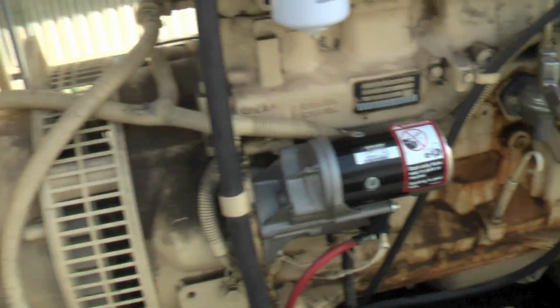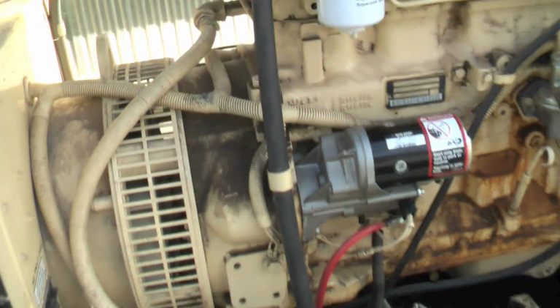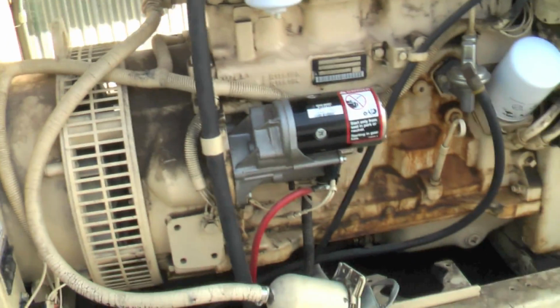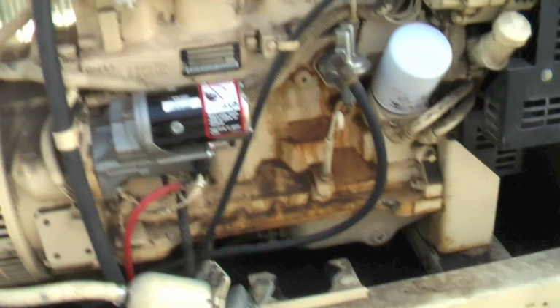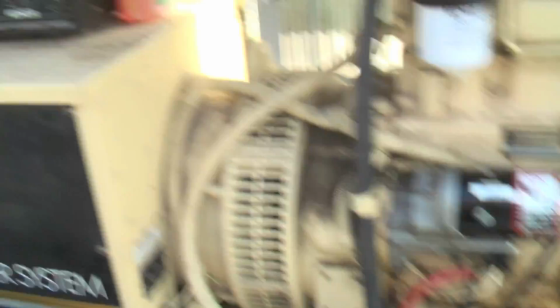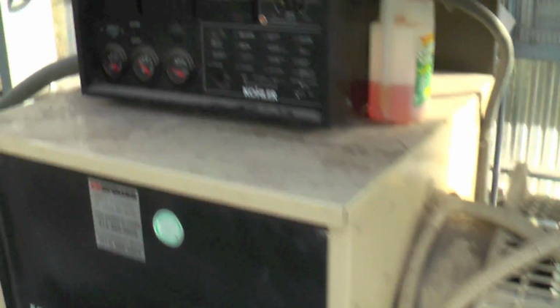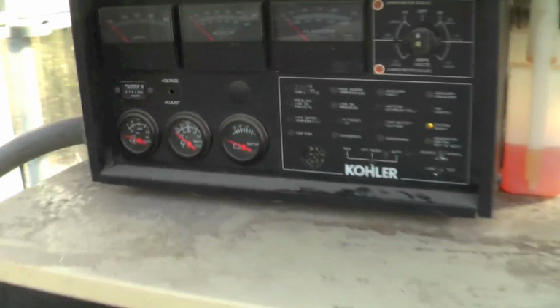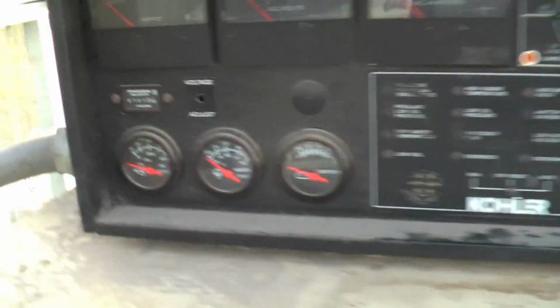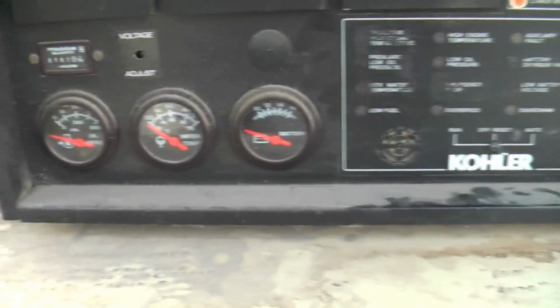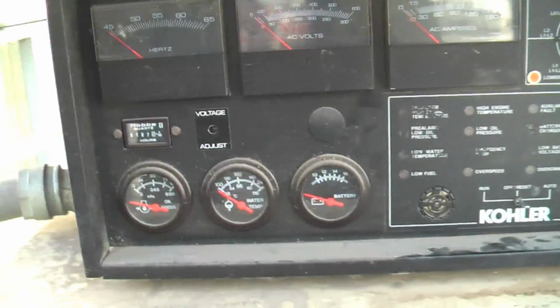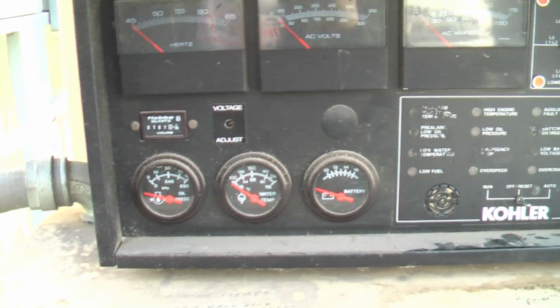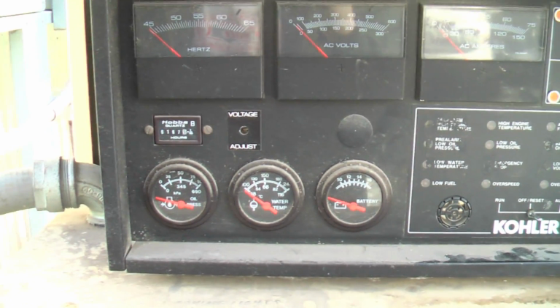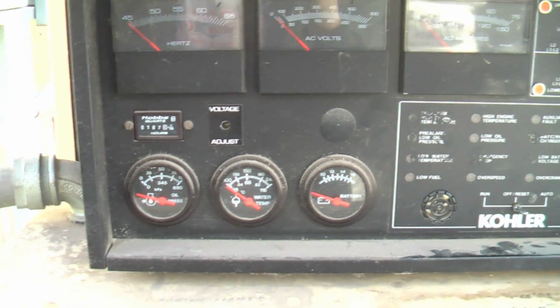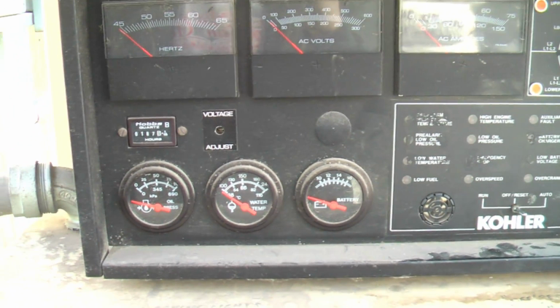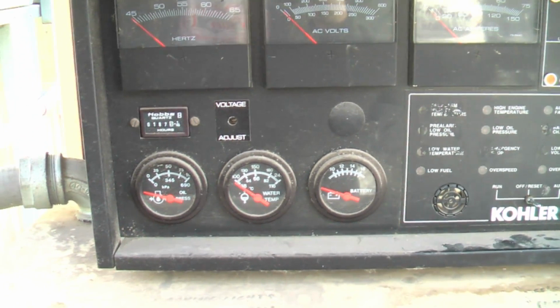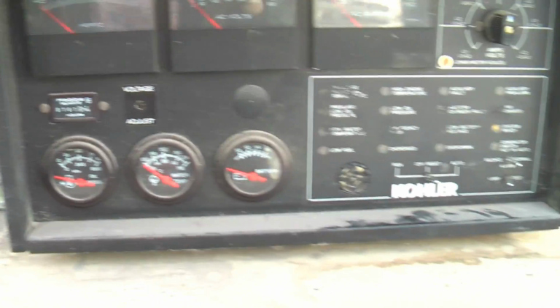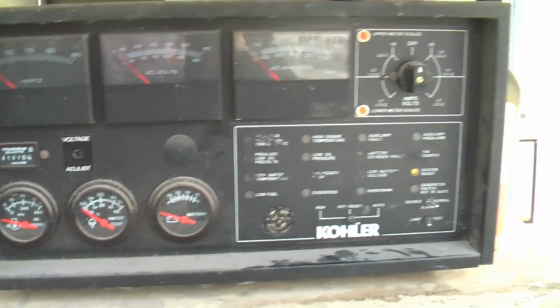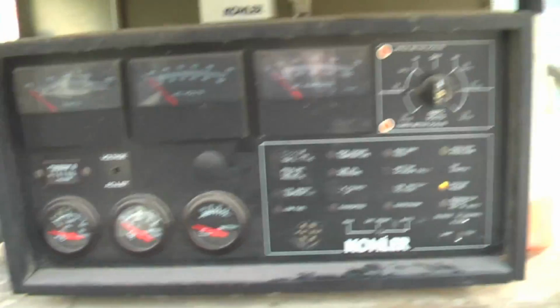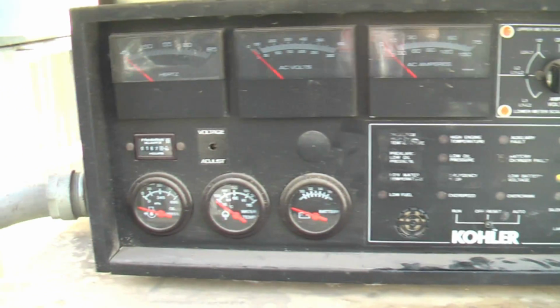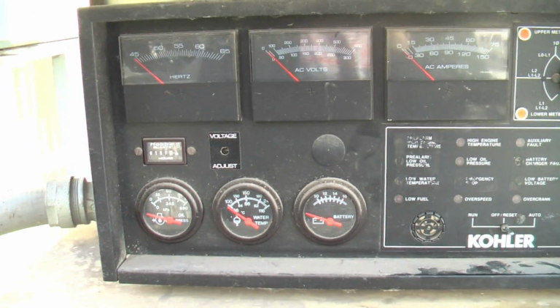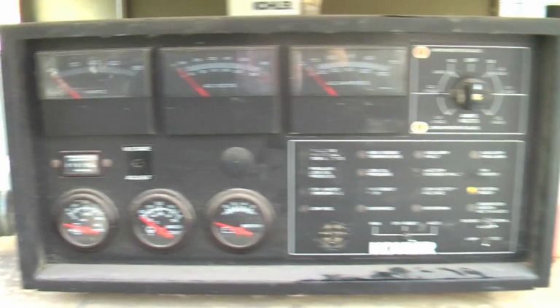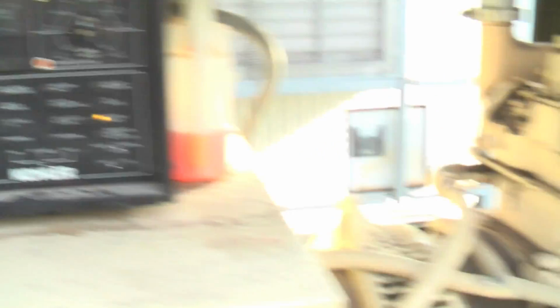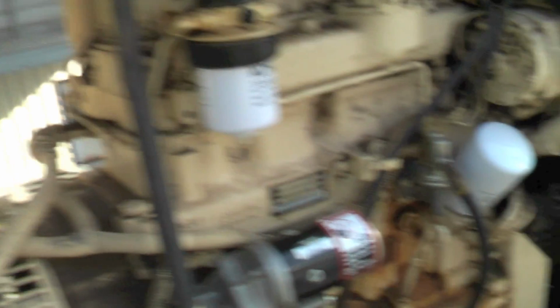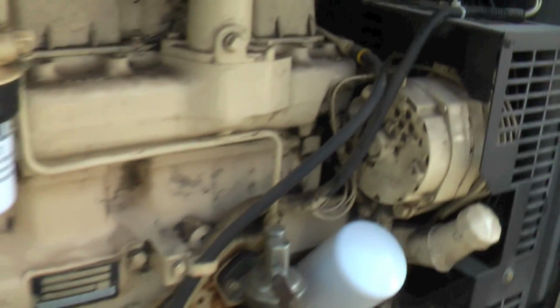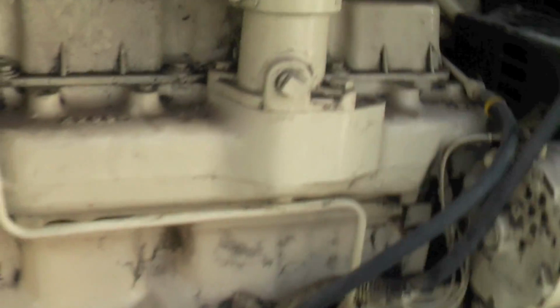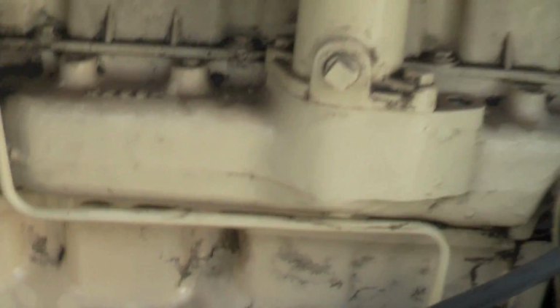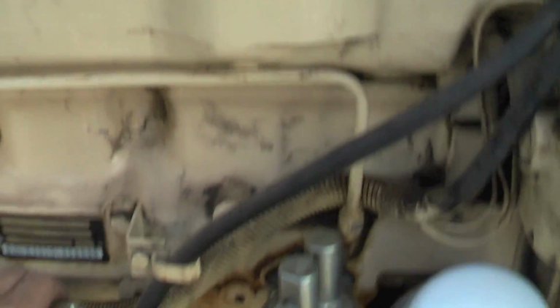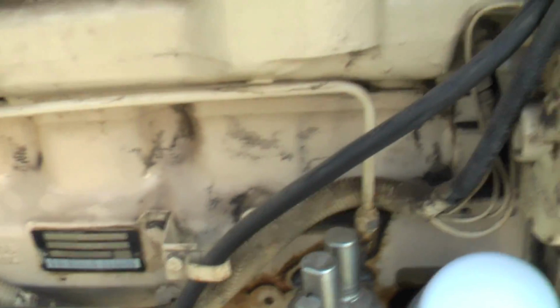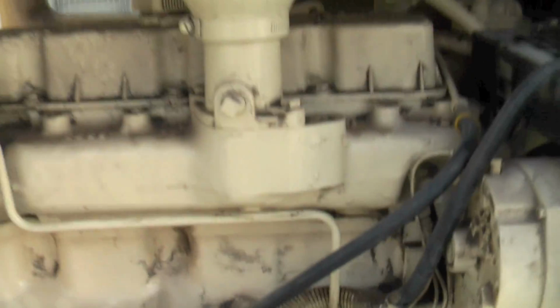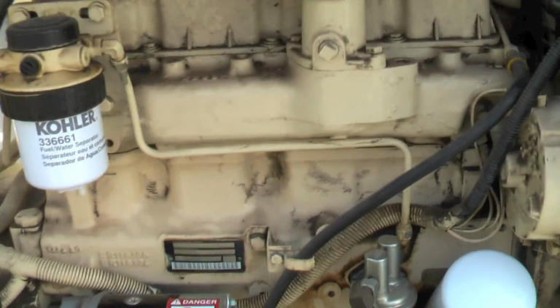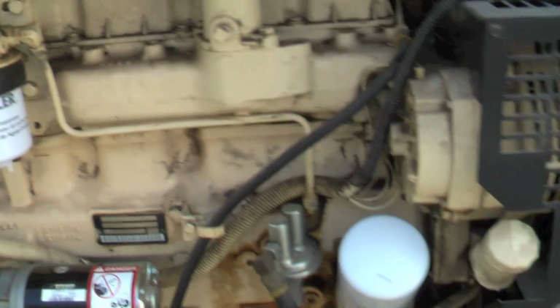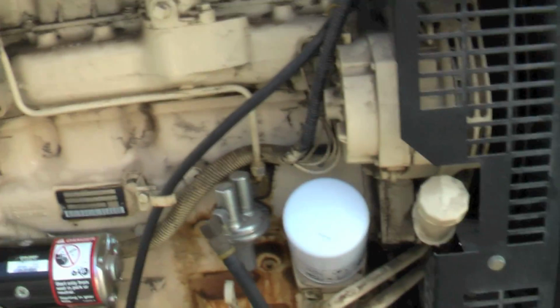Good test run. Ran up to full engine temperature — normal operating temperature — 180 degrees, and the voltage looked good, oil pressure looked good, no overheating. I'd say this thing is ready to go, except for one thing.